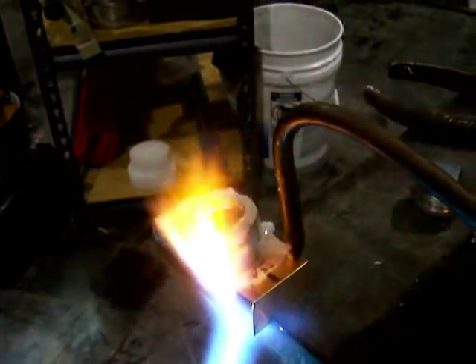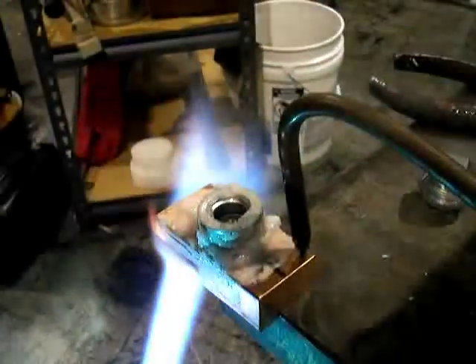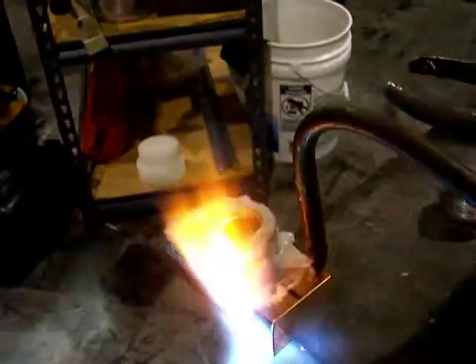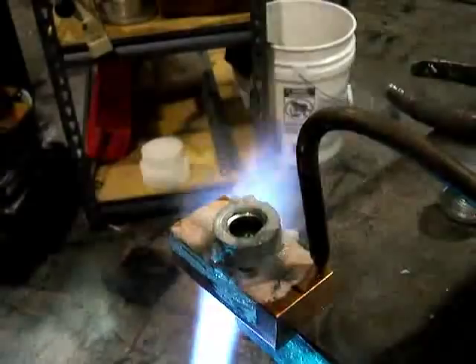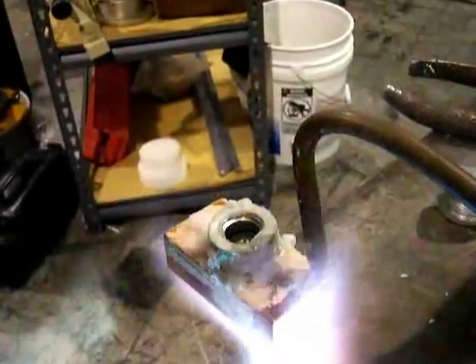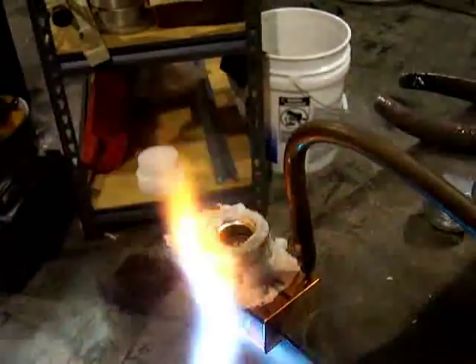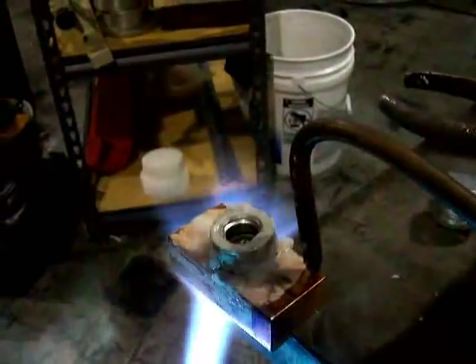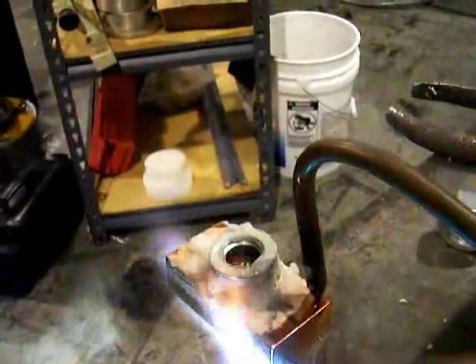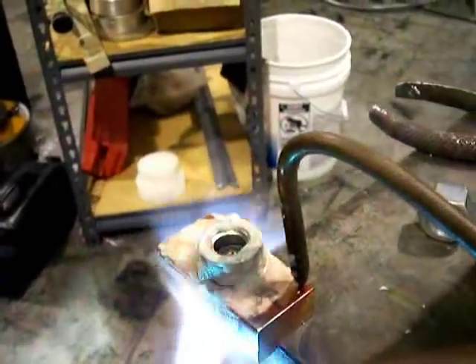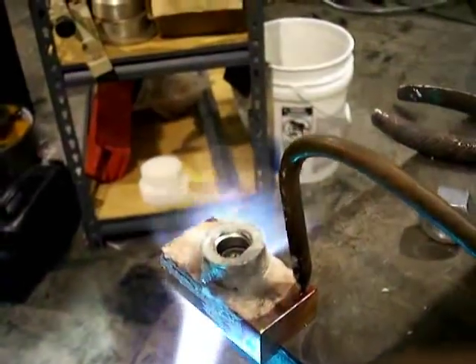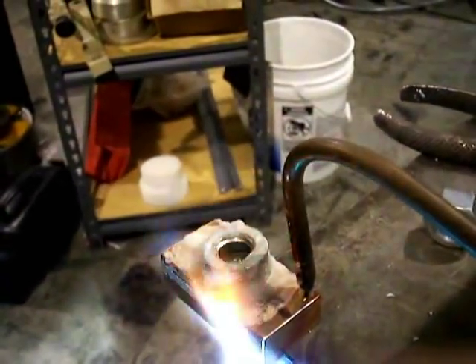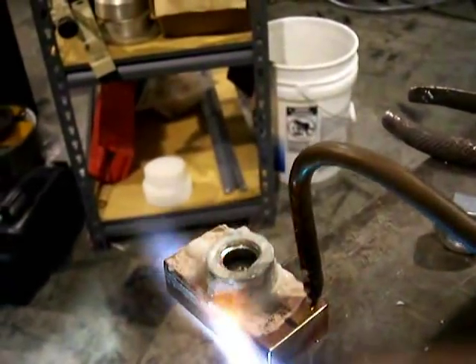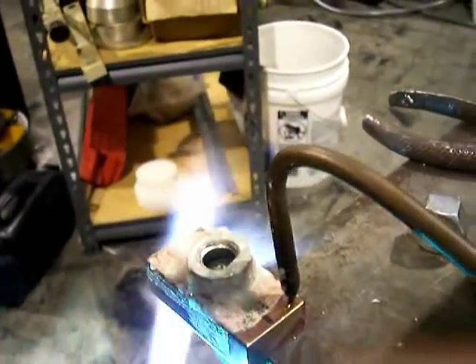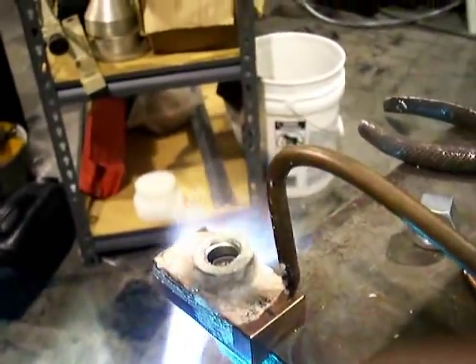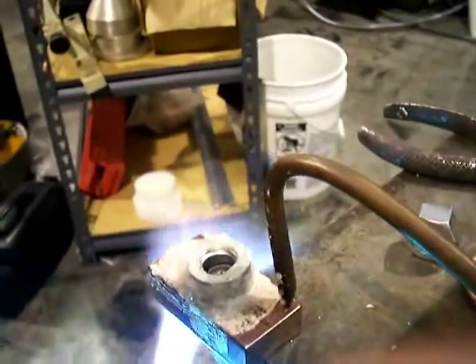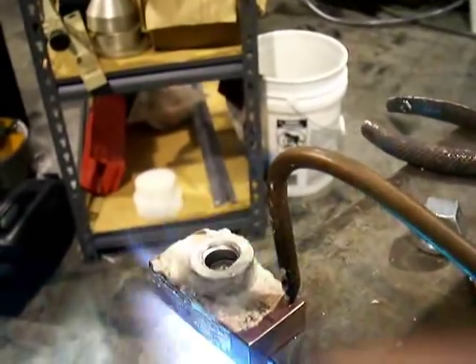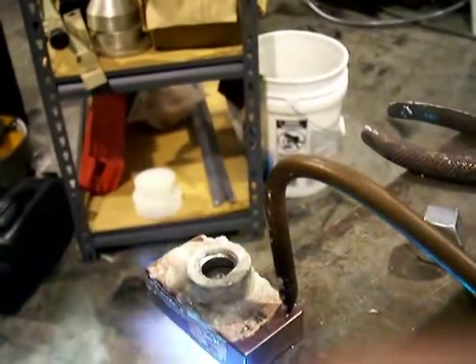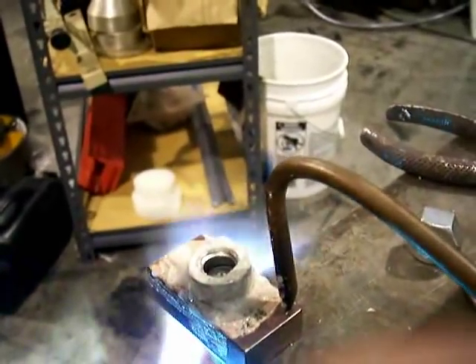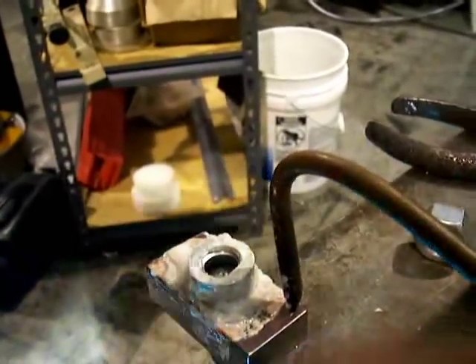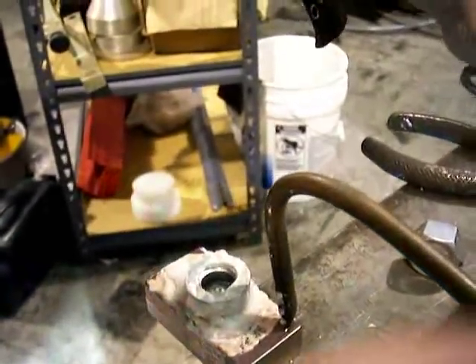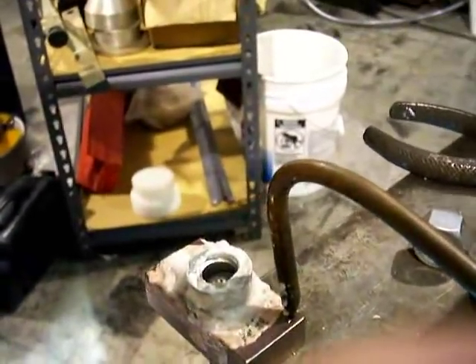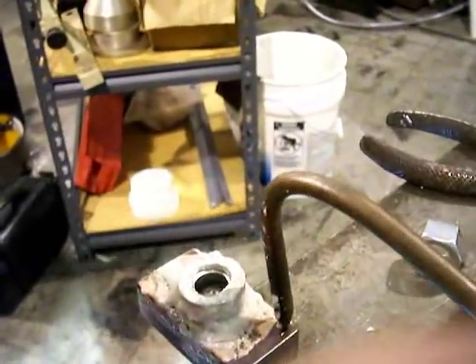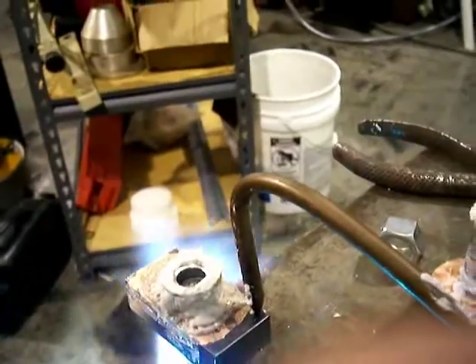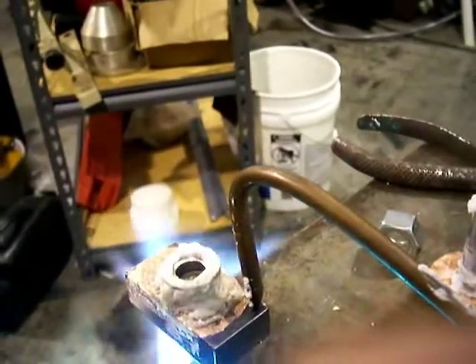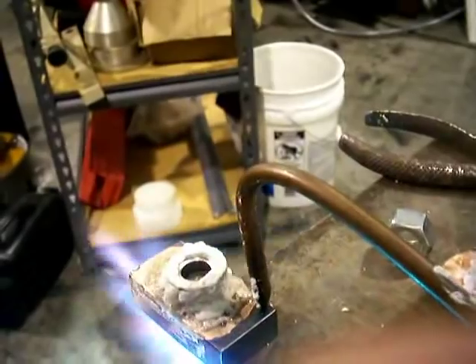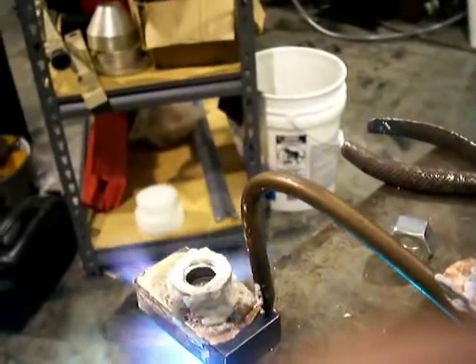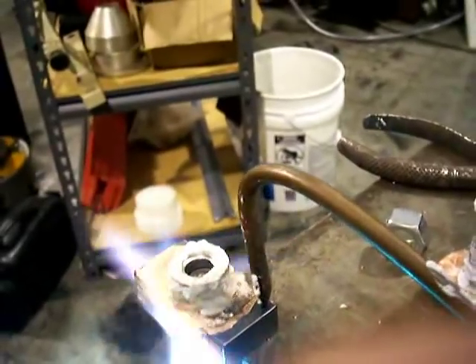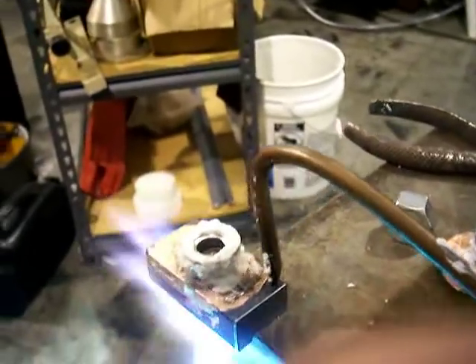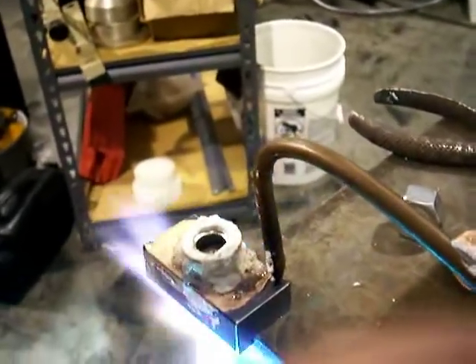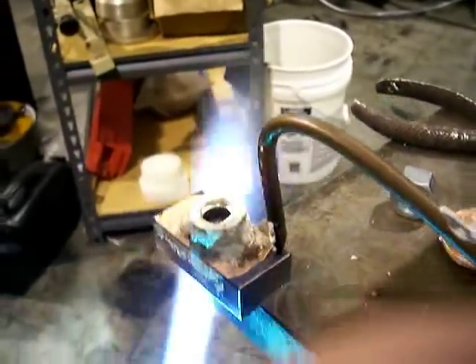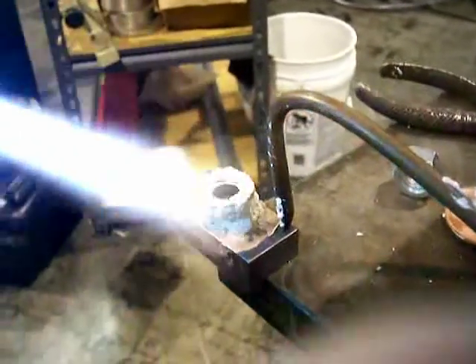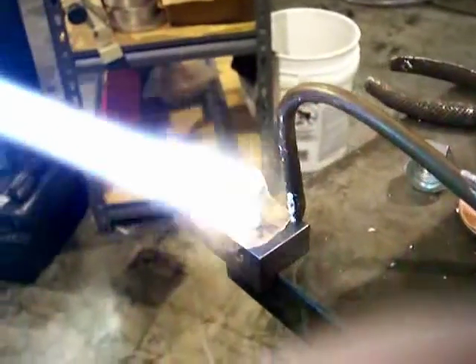I speed it up a little bit here so you don't have to watch all day. In a minute you can start to see that flux start to do its scouring action, start to get kind of bright and a different color where the flux gets all clear.